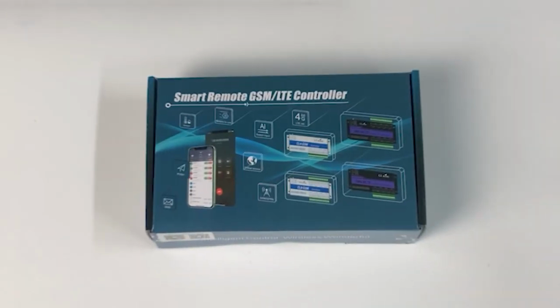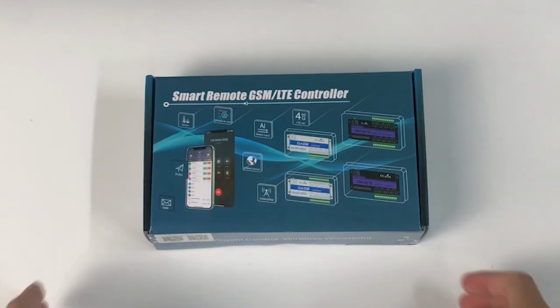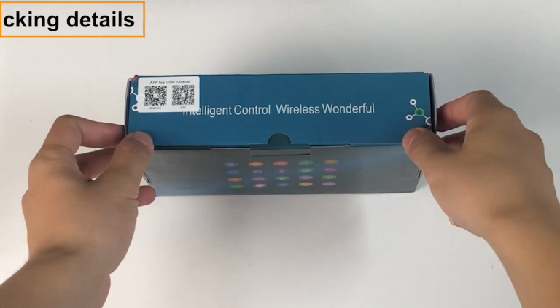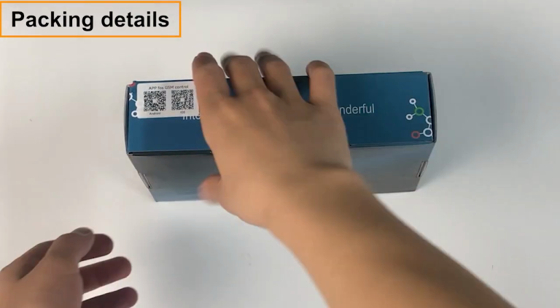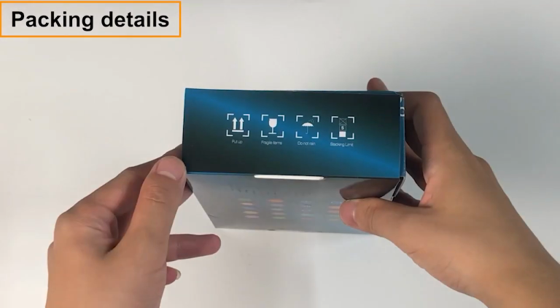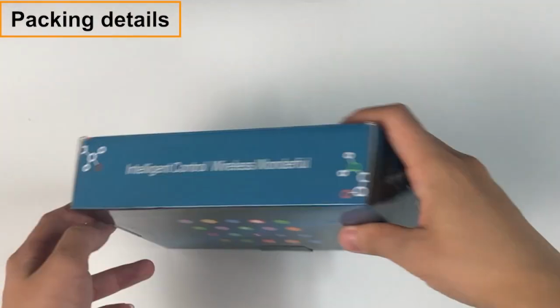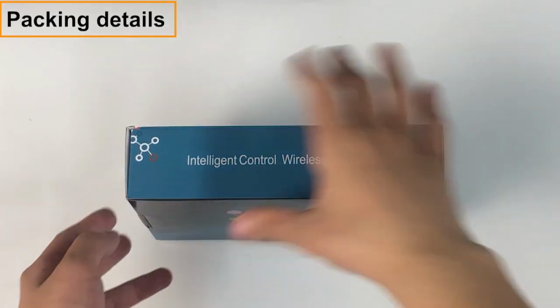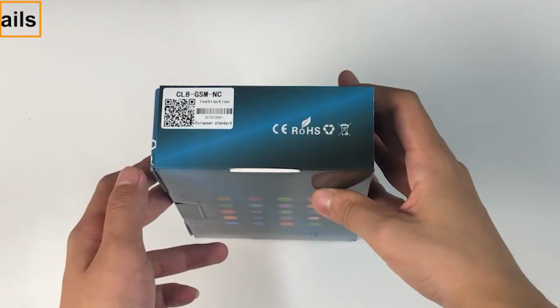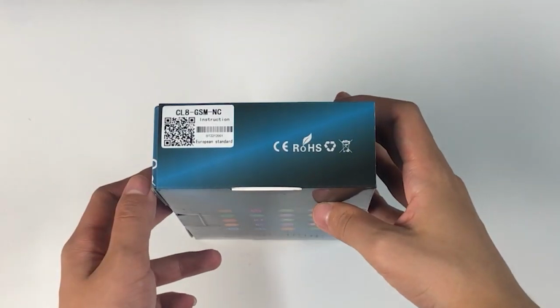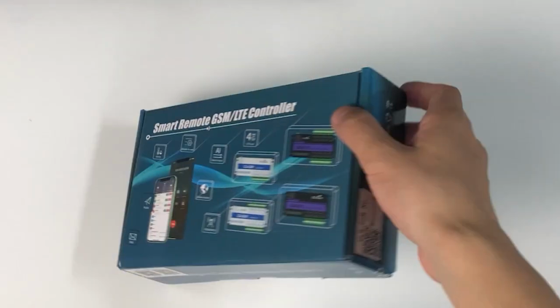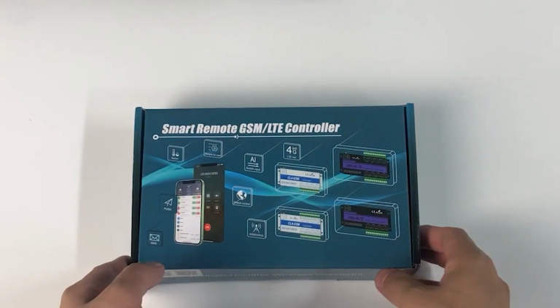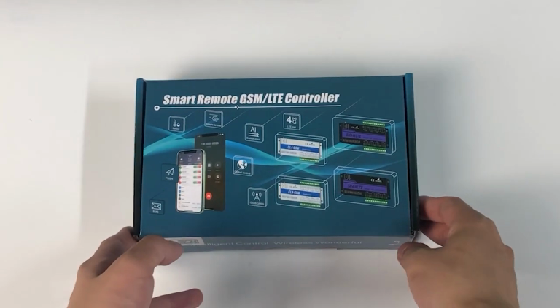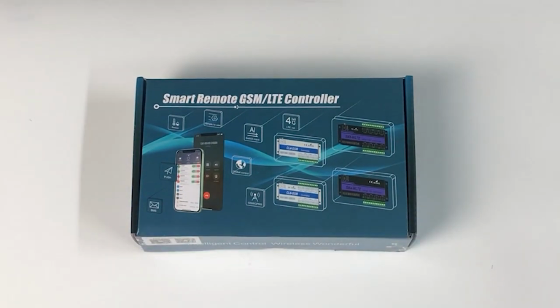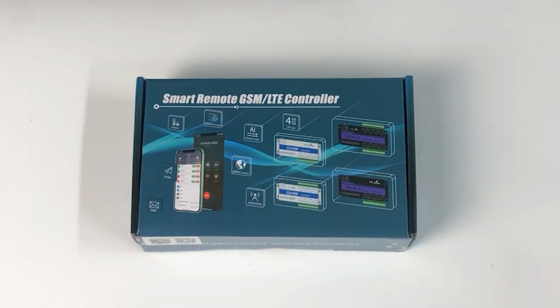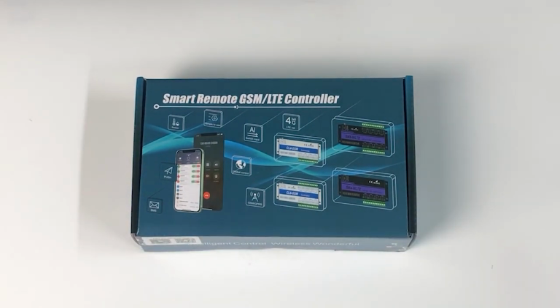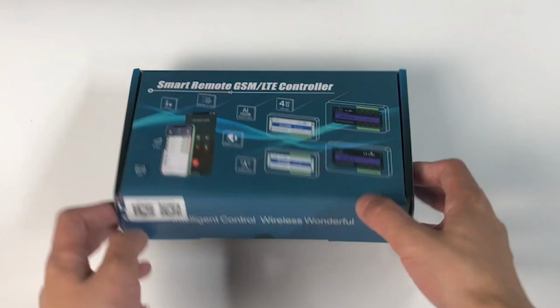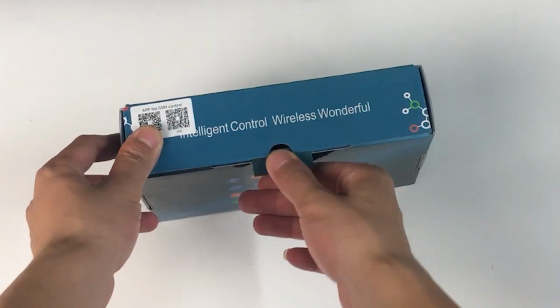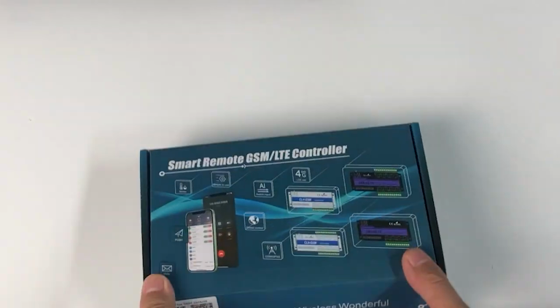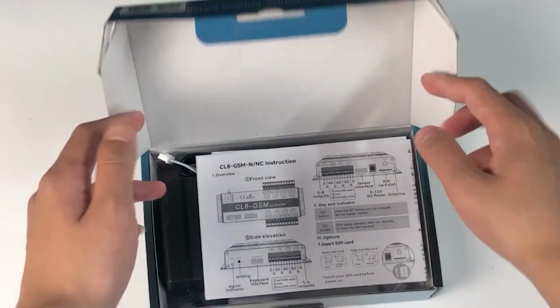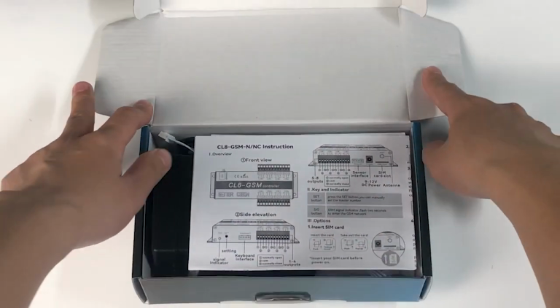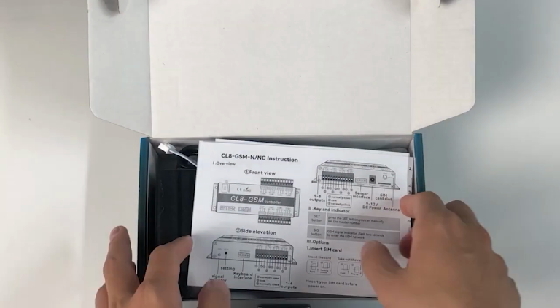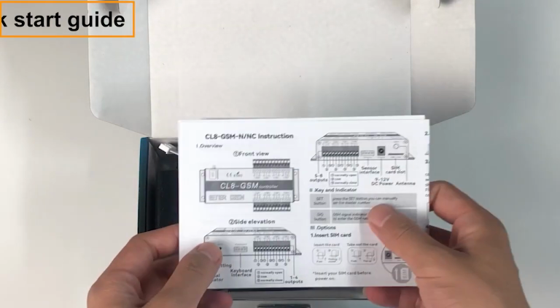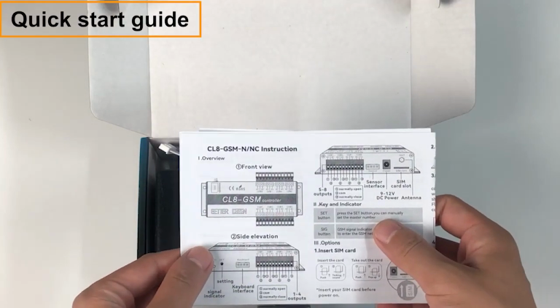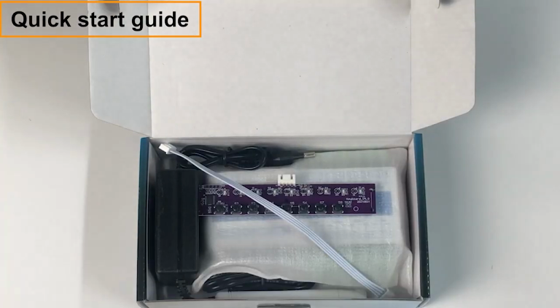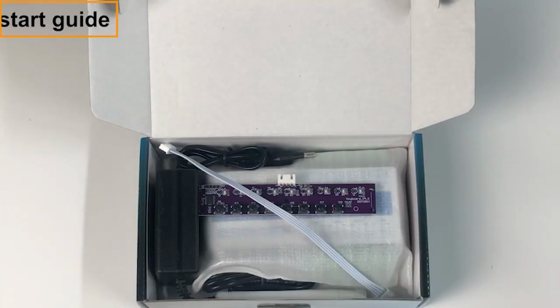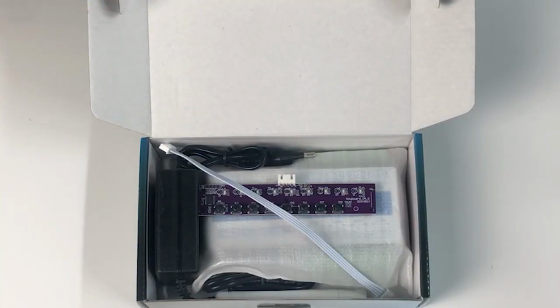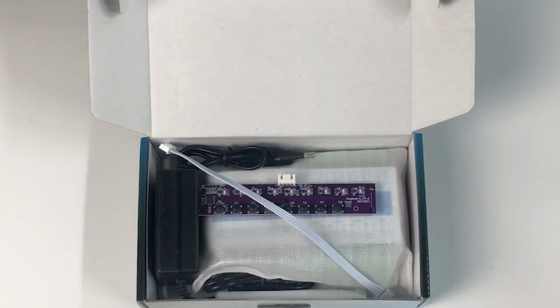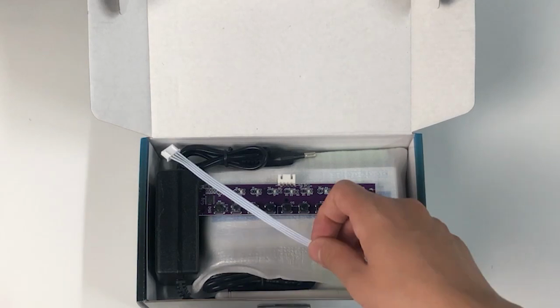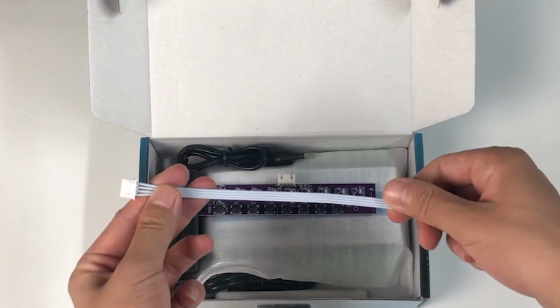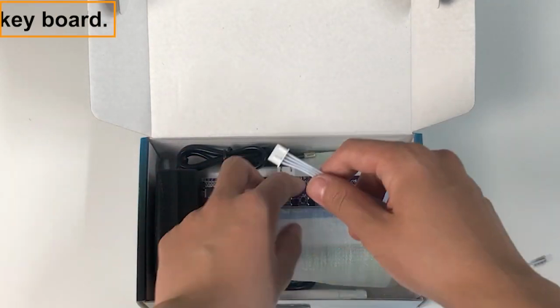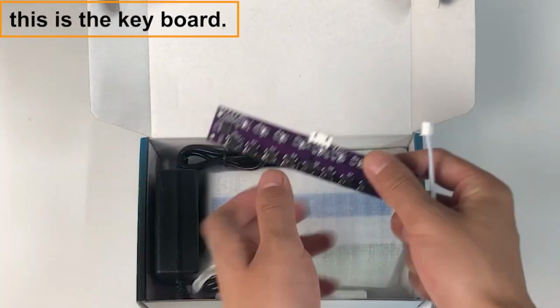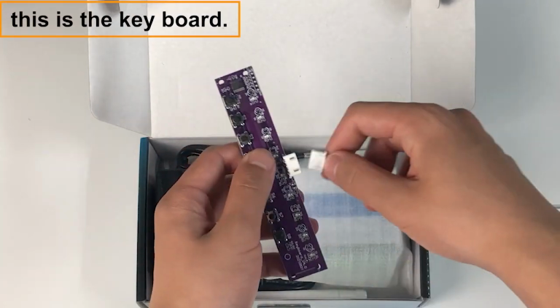Packing details and quick start guides are included in the box. This is the keyboard.